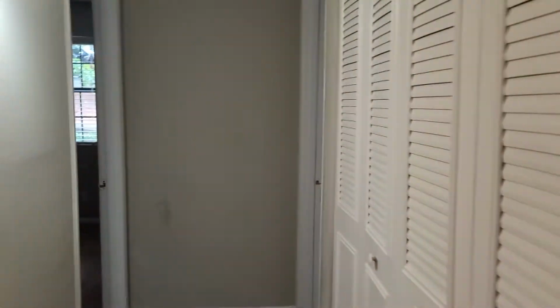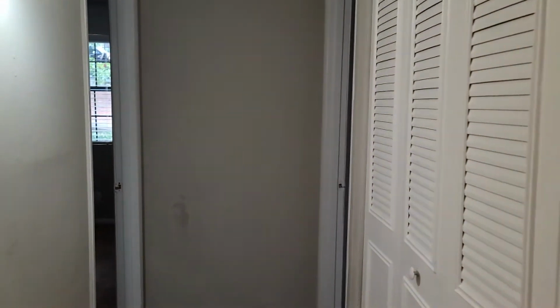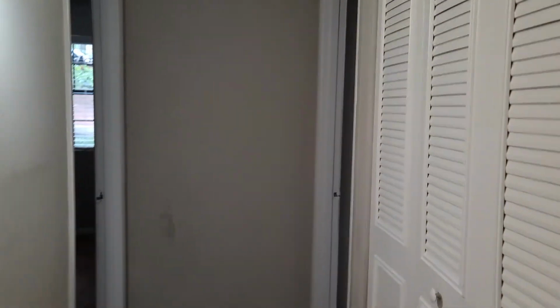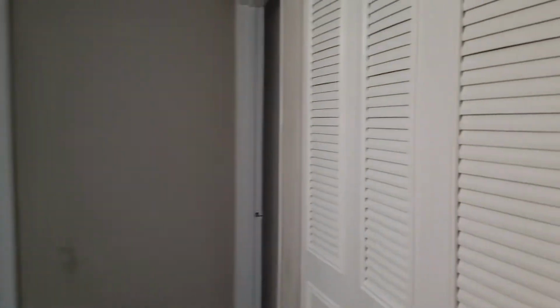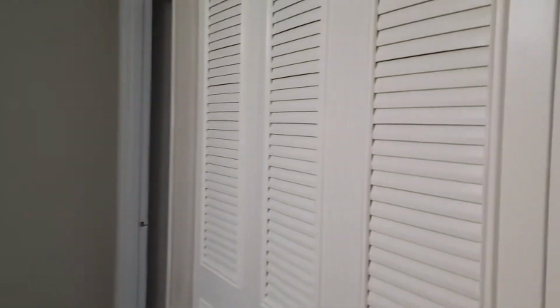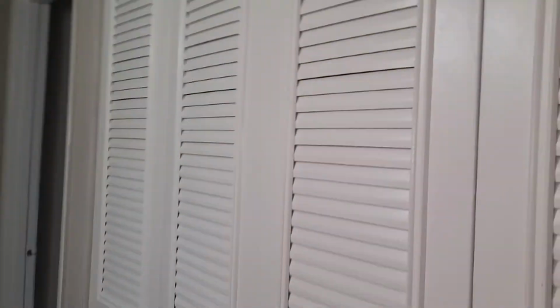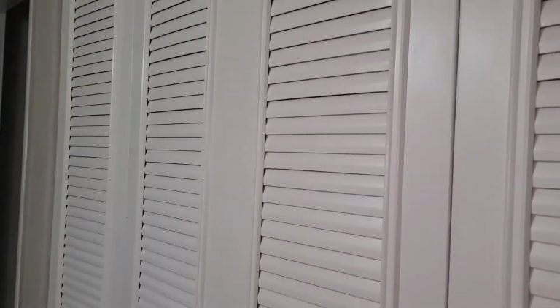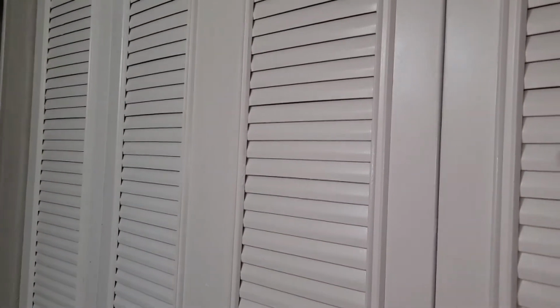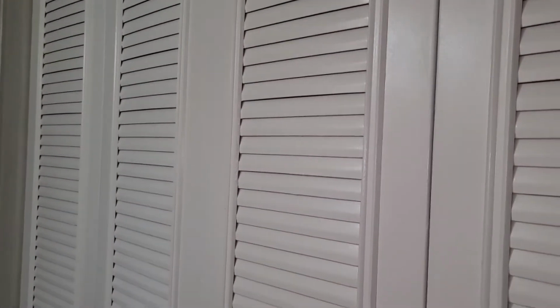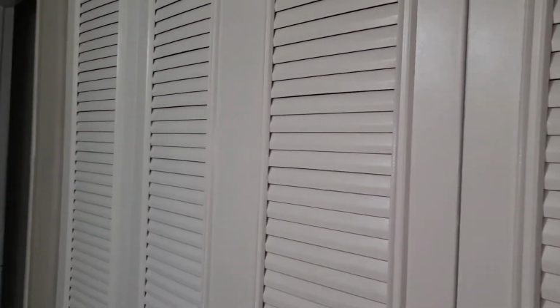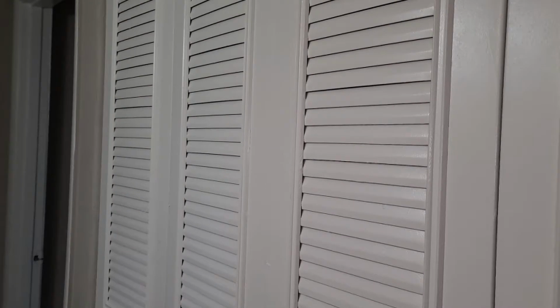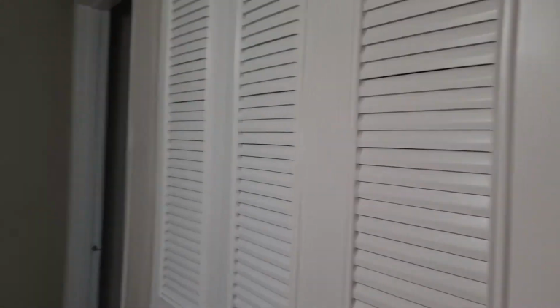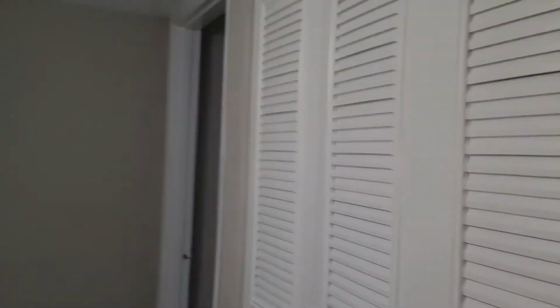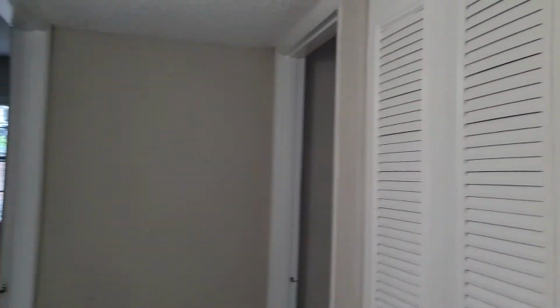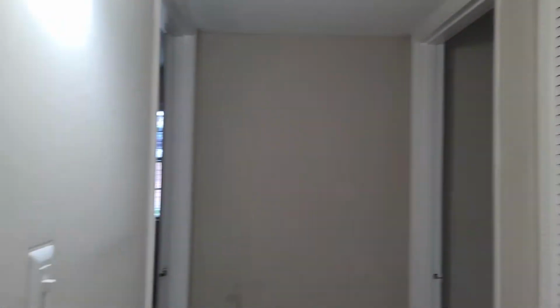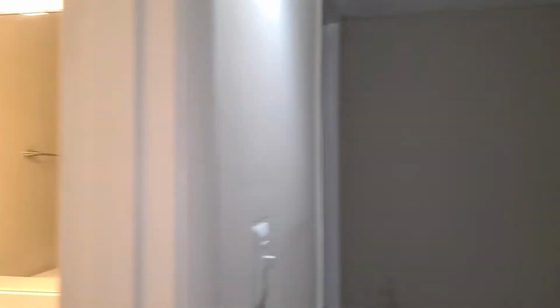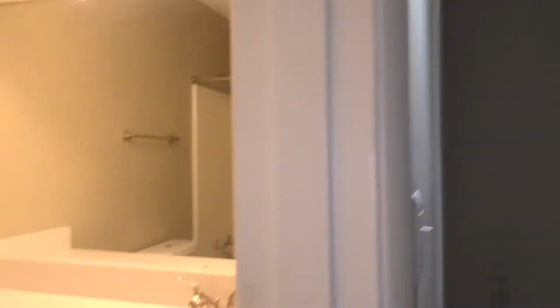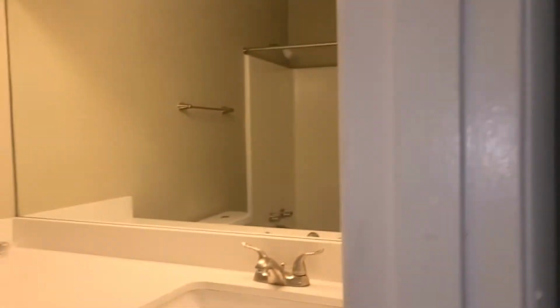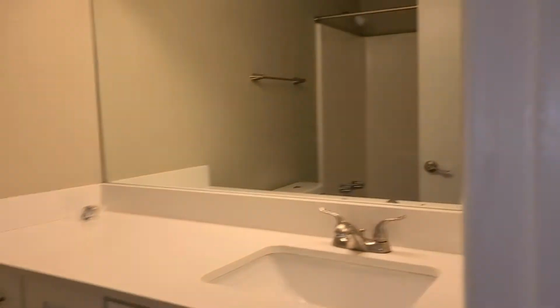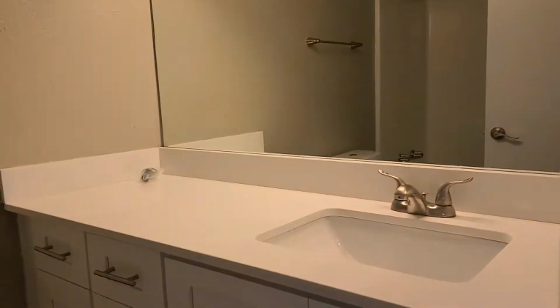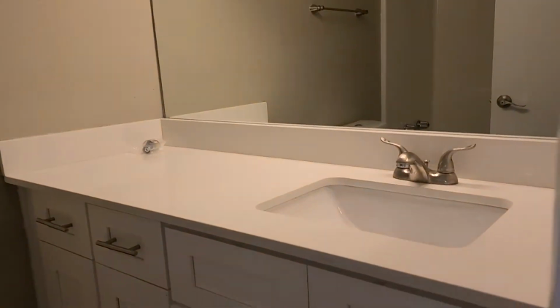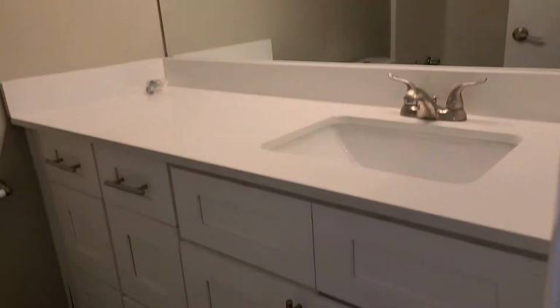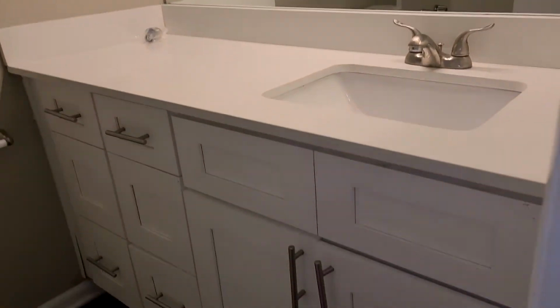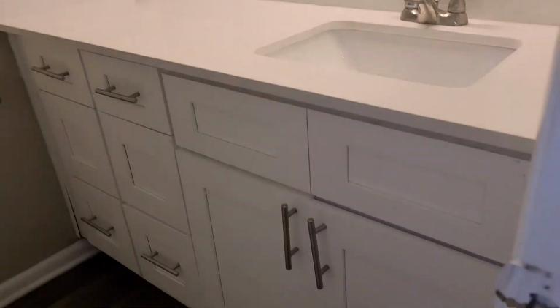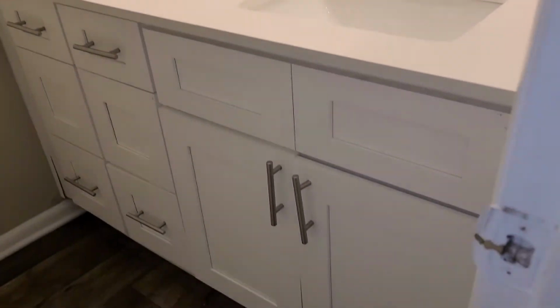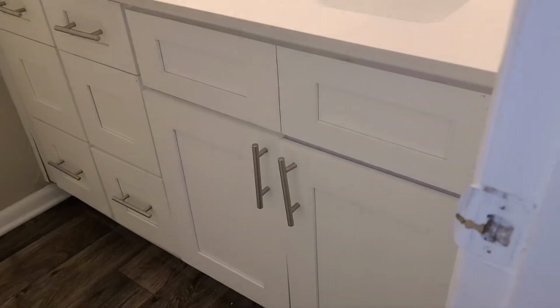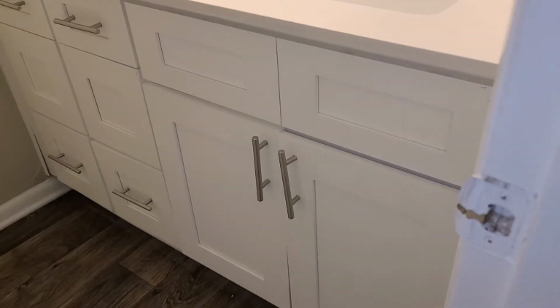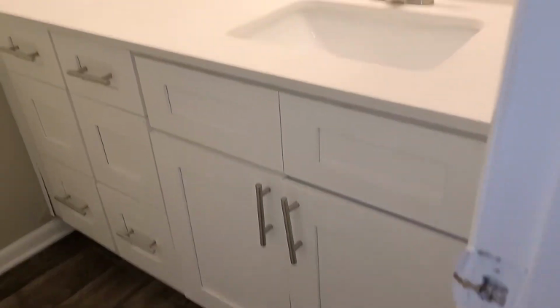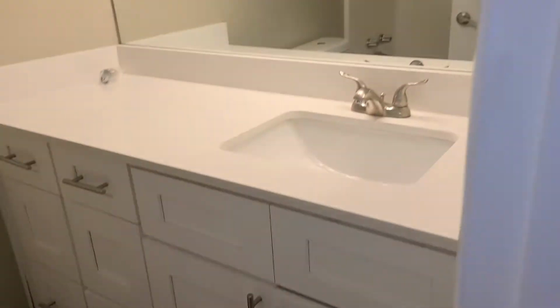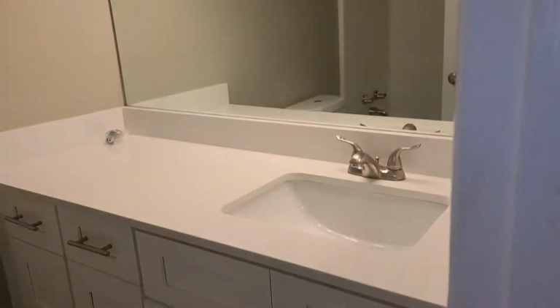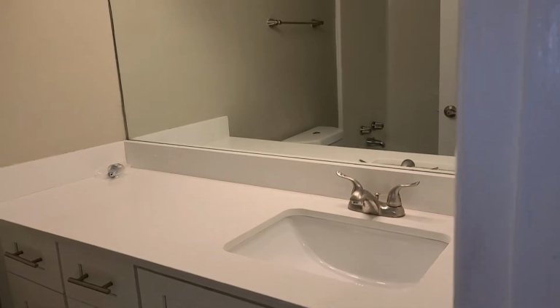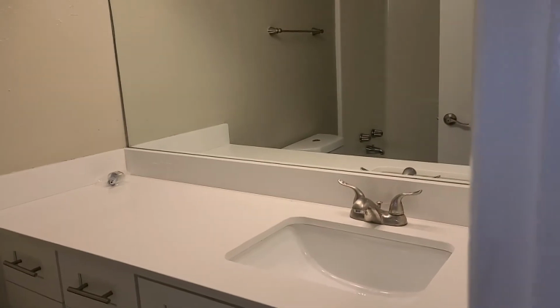Walking down the hallway, this is gonna be where your washer and dryer connections would be. And this is an upgraded bathroom.